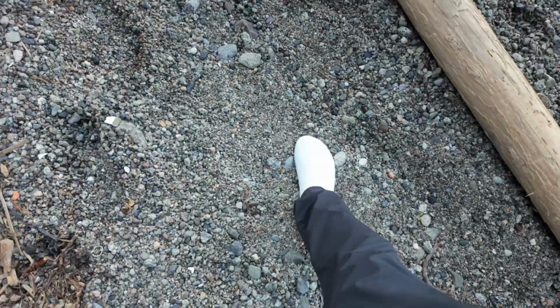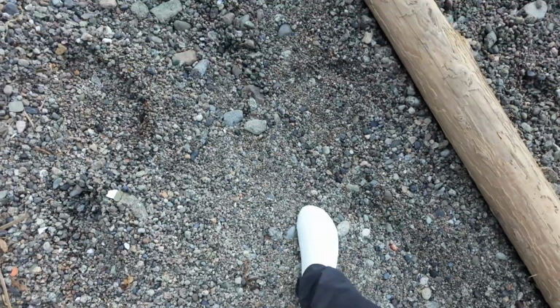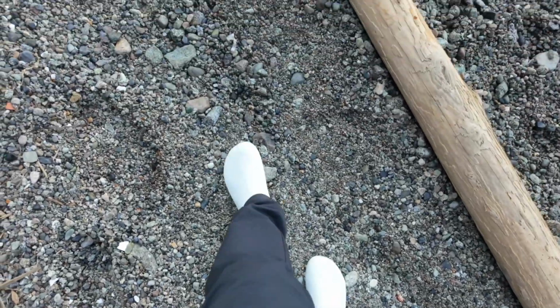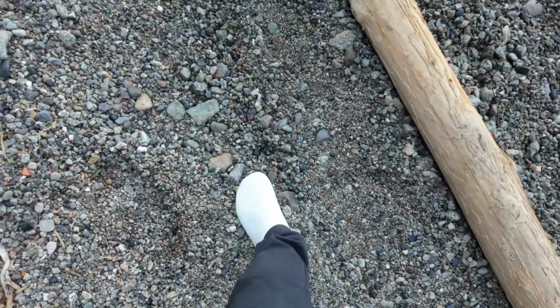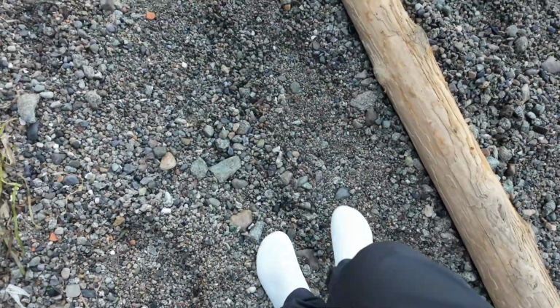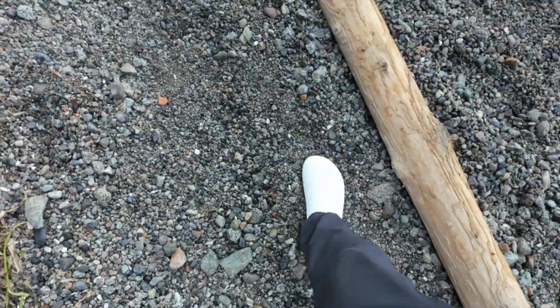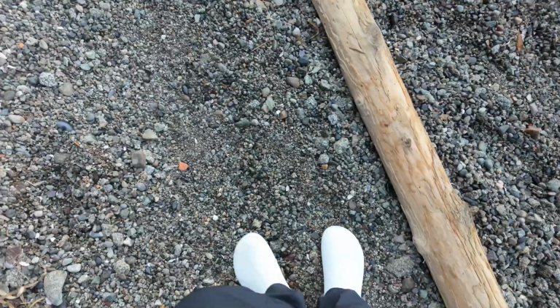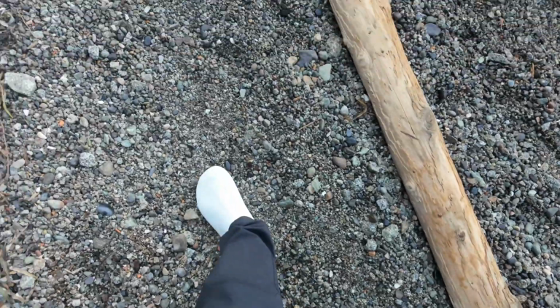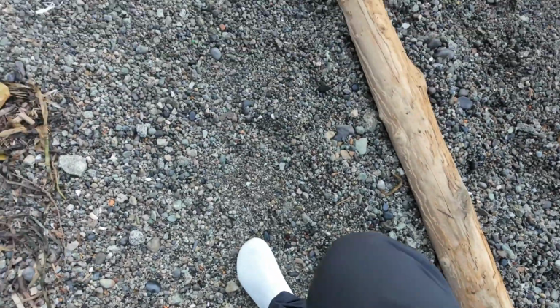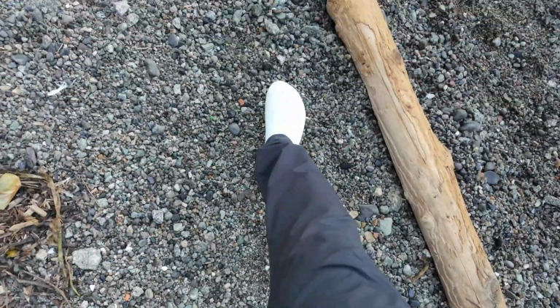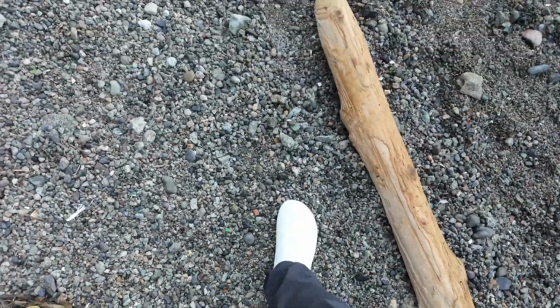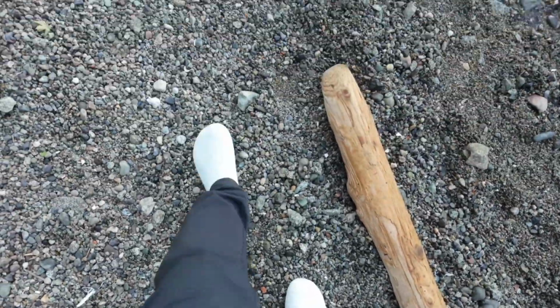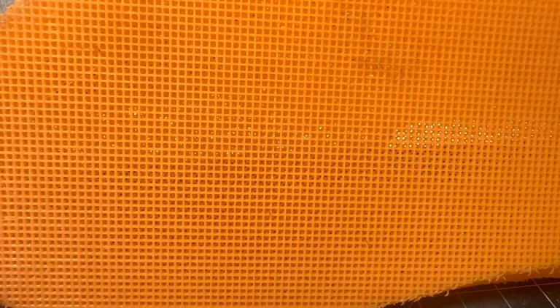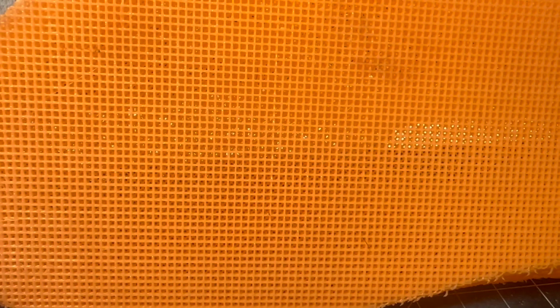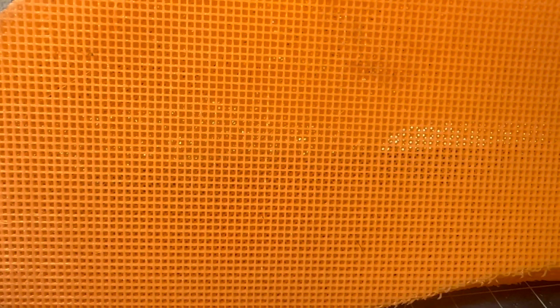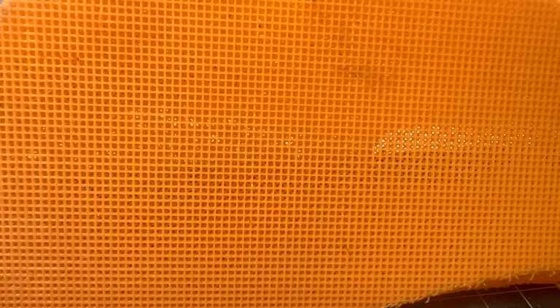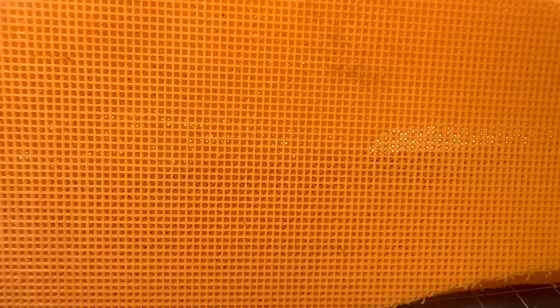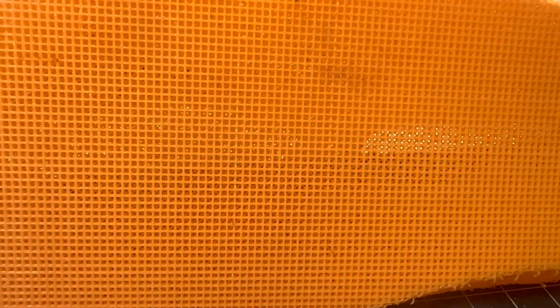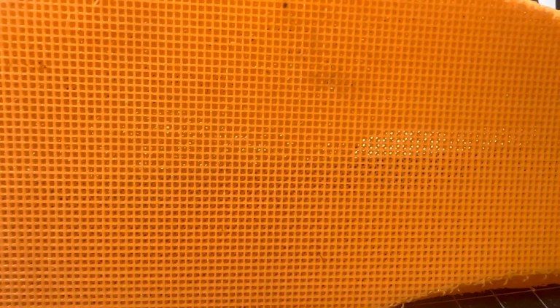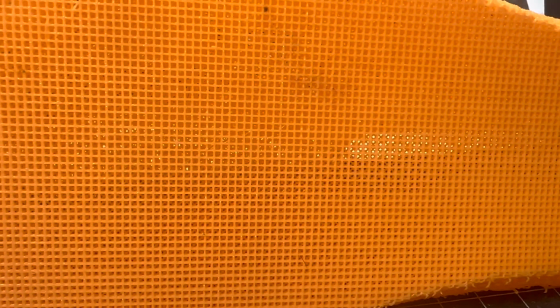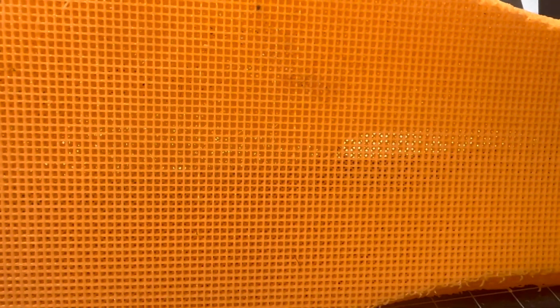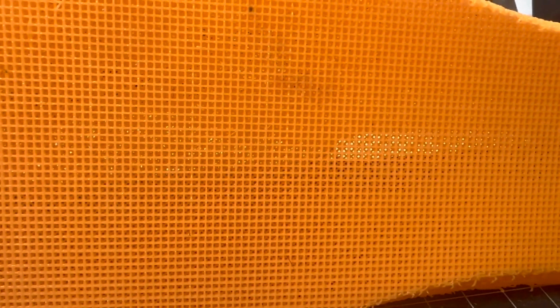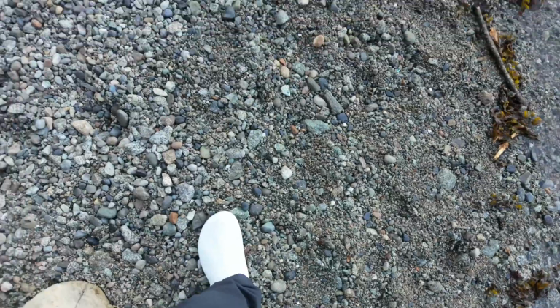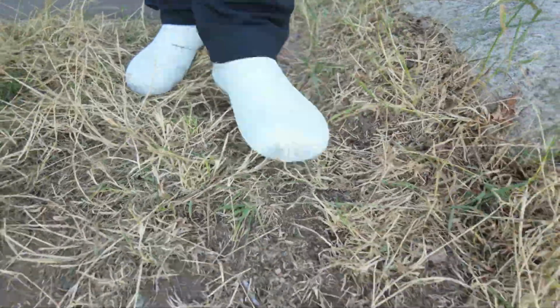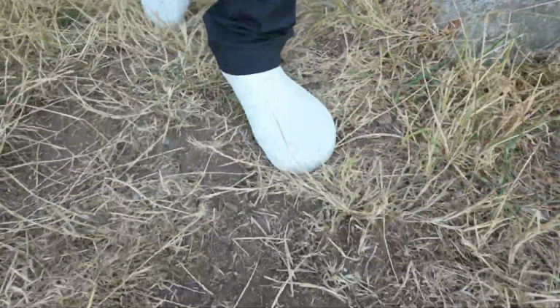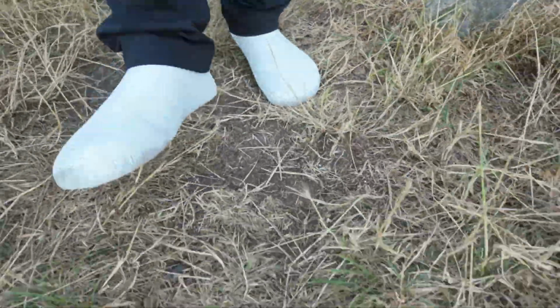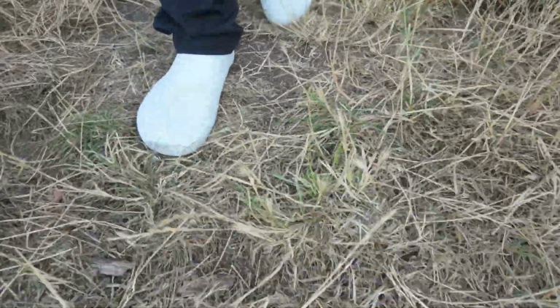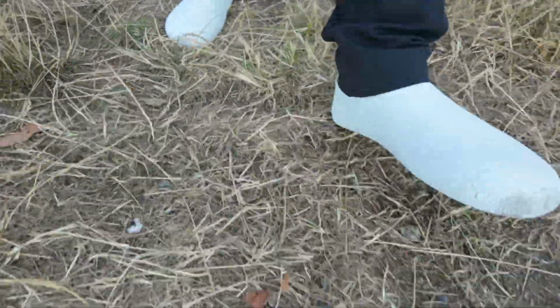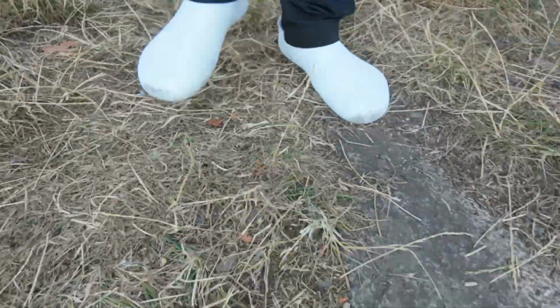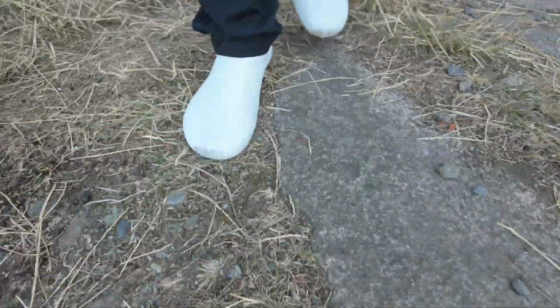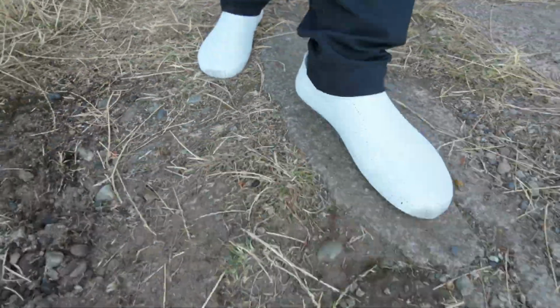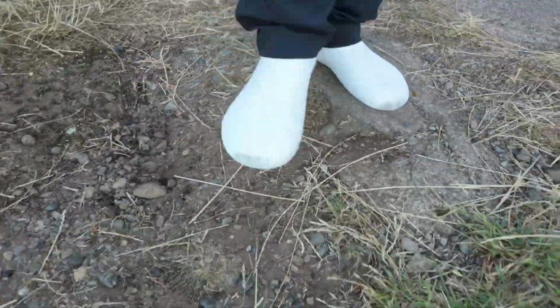The perforated sole and upper keeps things cool even in summer, but the holes in the sole will pass any dust and water on the surface you're walking on straight to your foot. A version with a thicker sole would be way better for outdoor use.